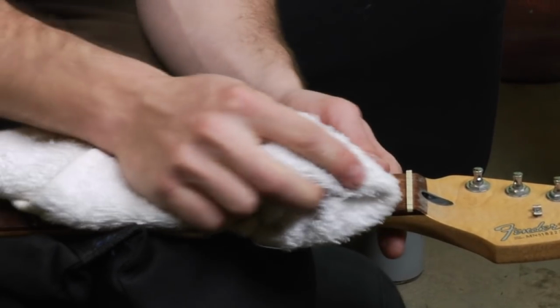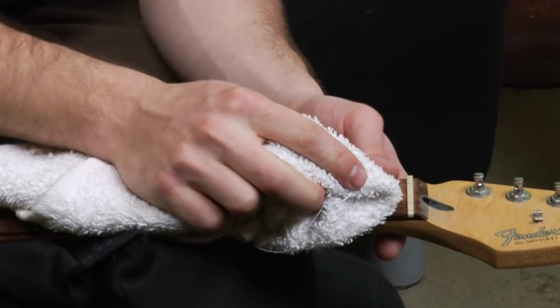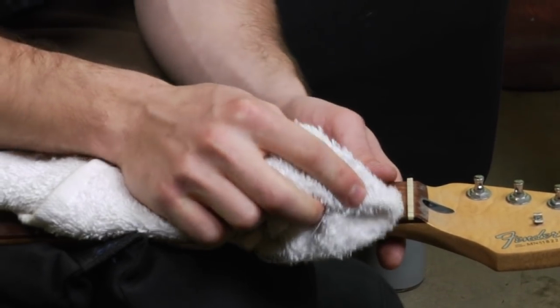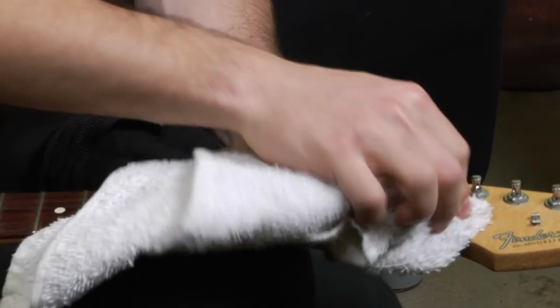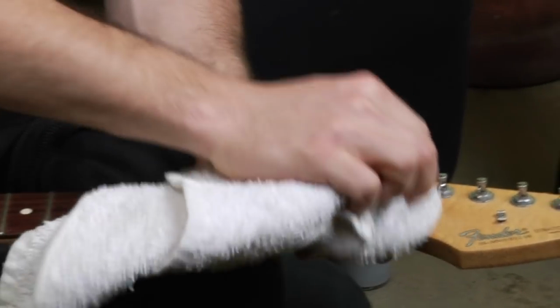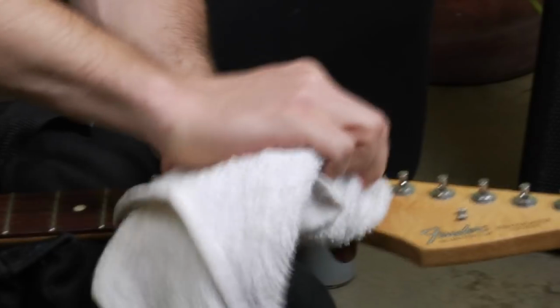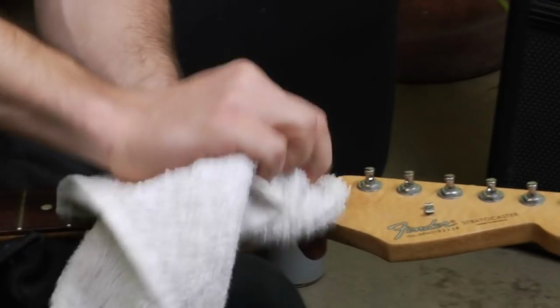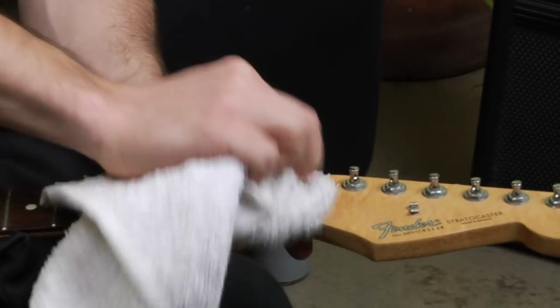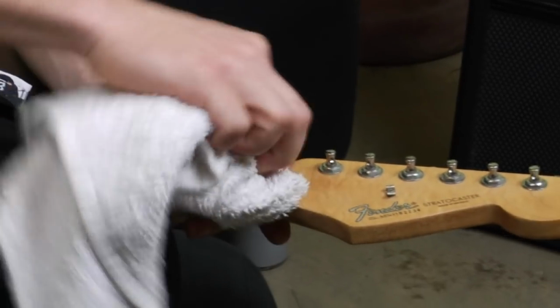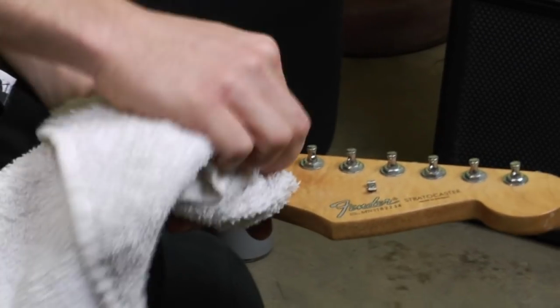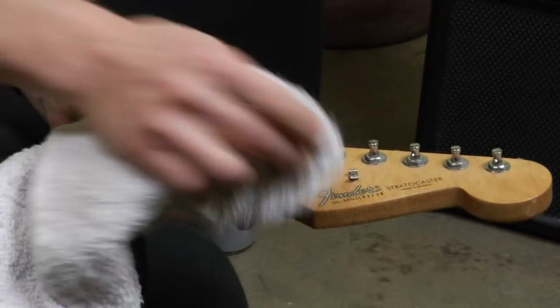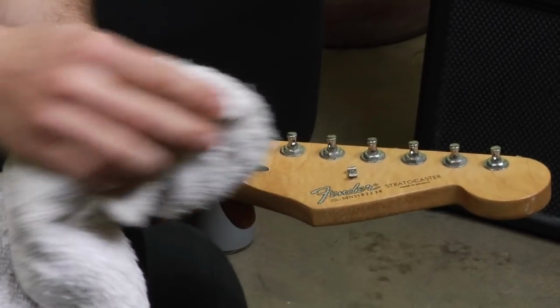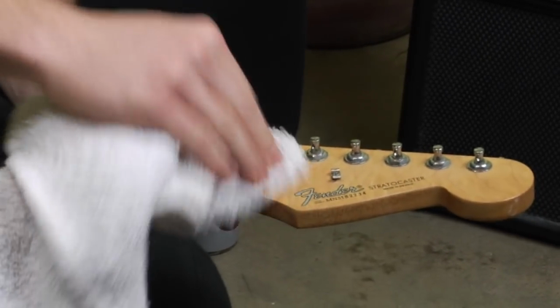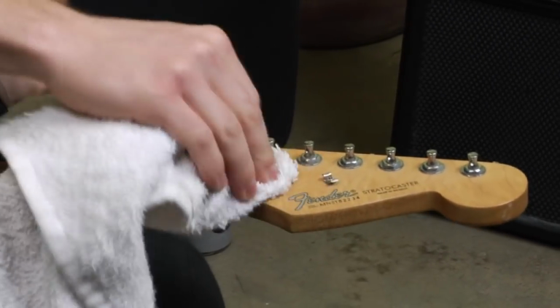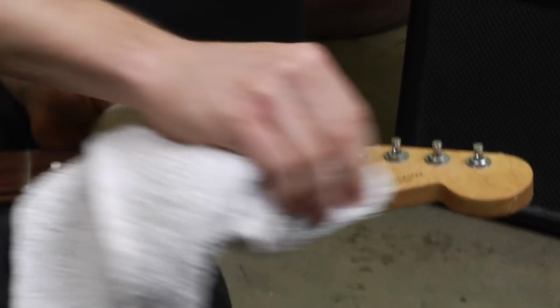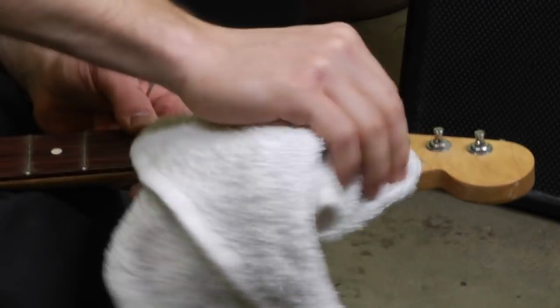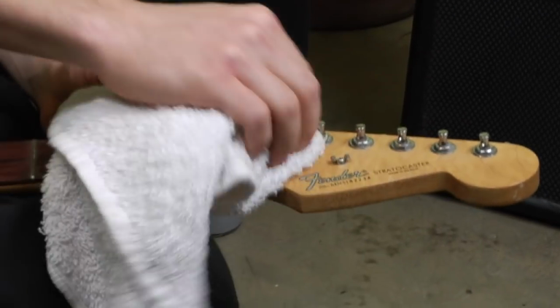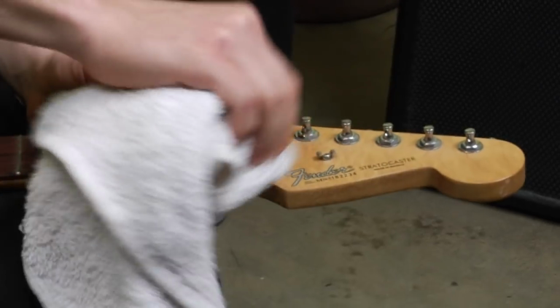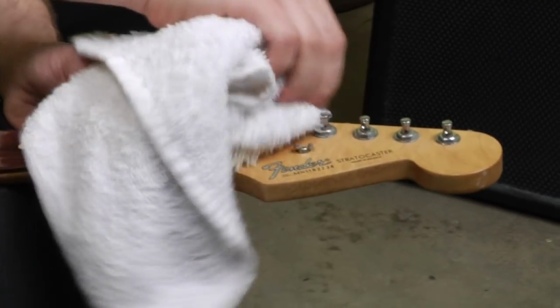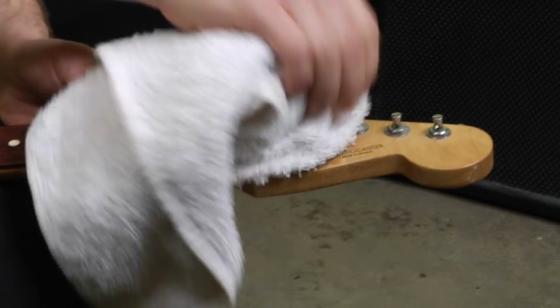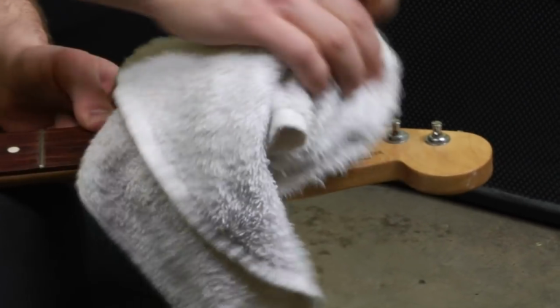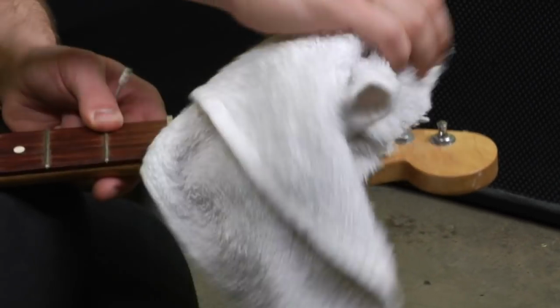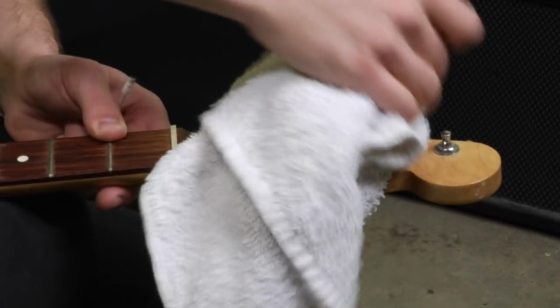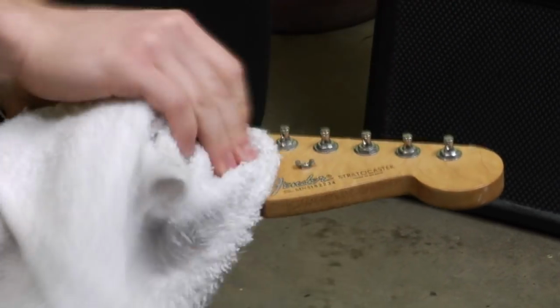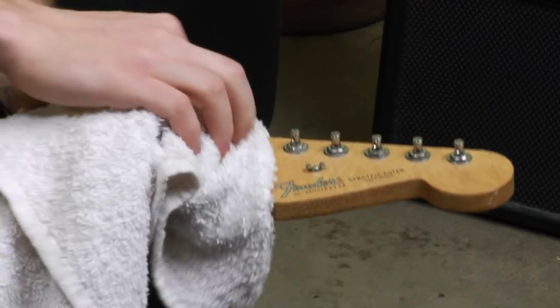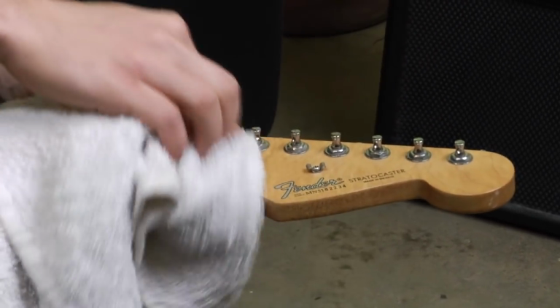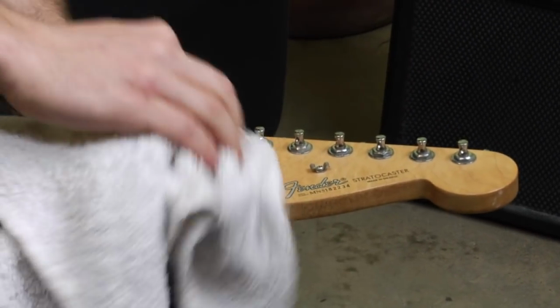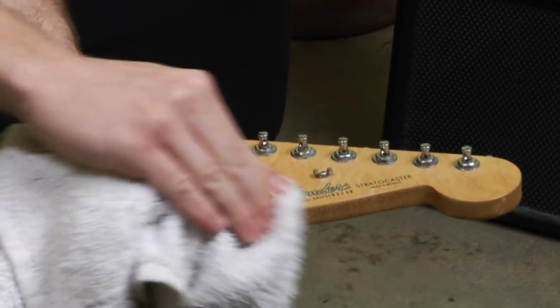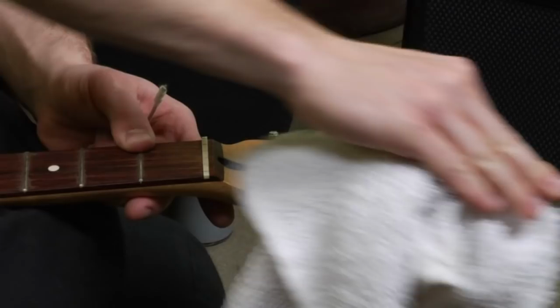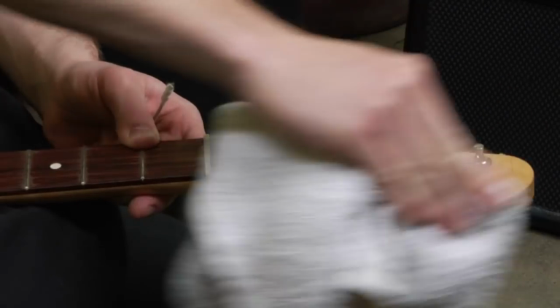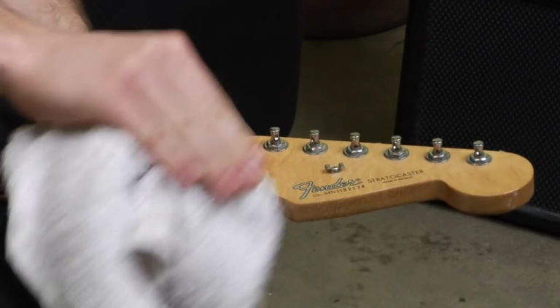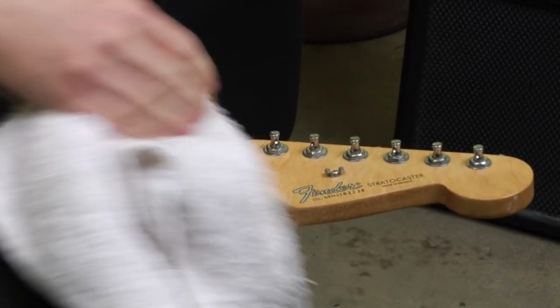The last place you'll really want to get with your towel is where the strings go over the headstock. That's another place where lots of dust will accumulate on an electric guitar like this.